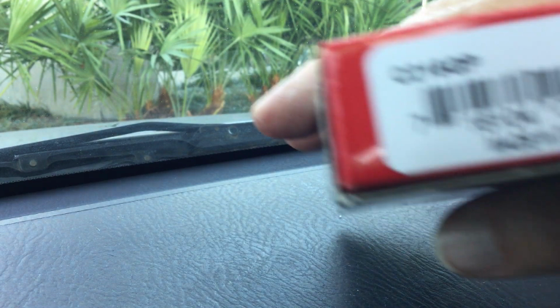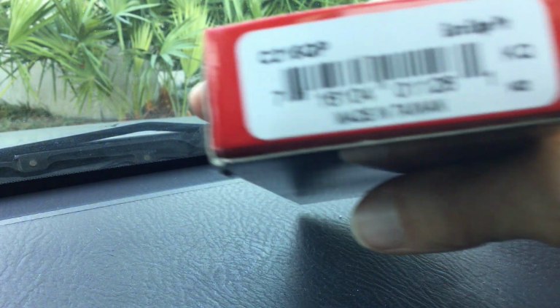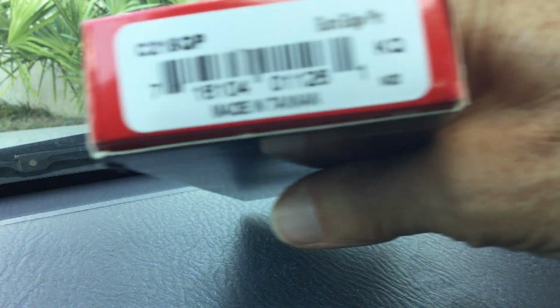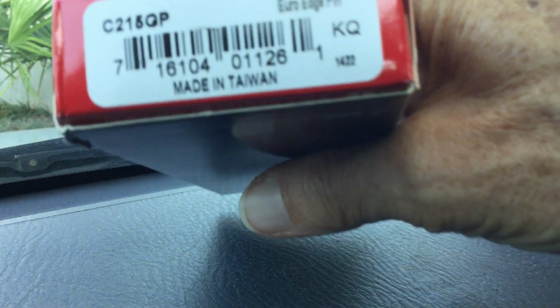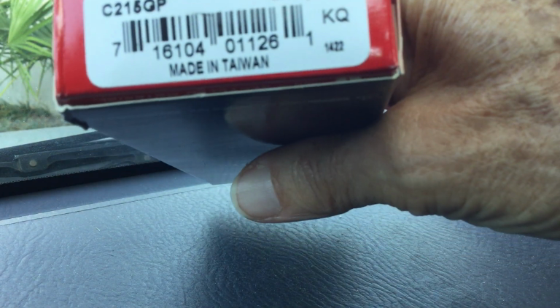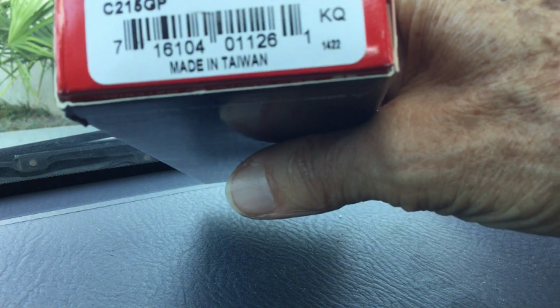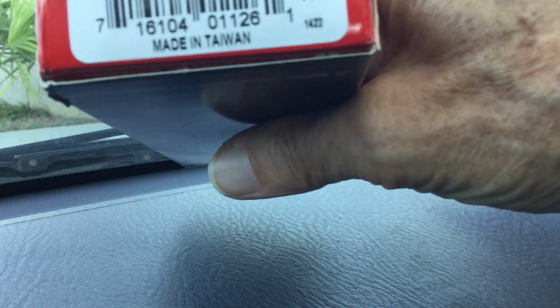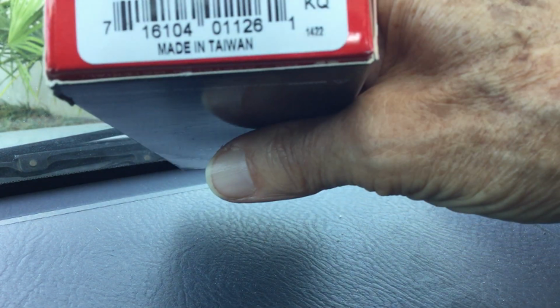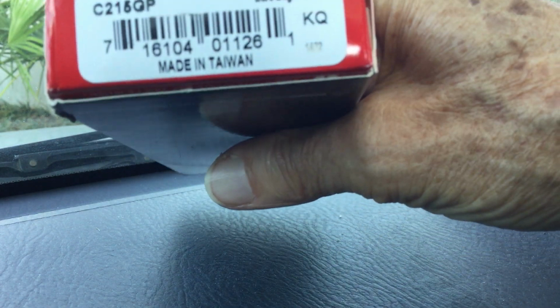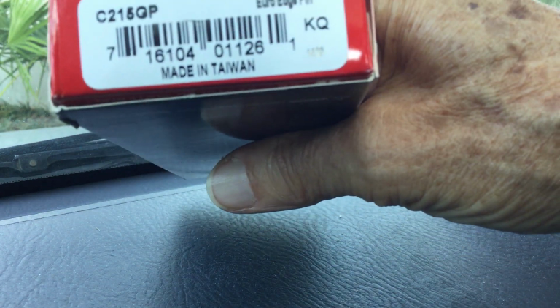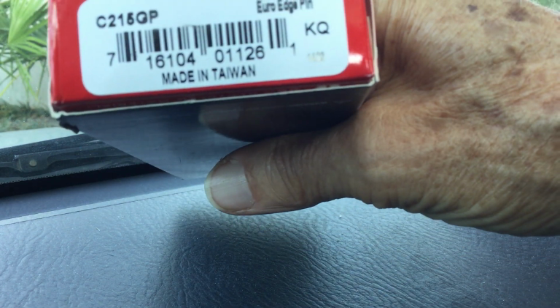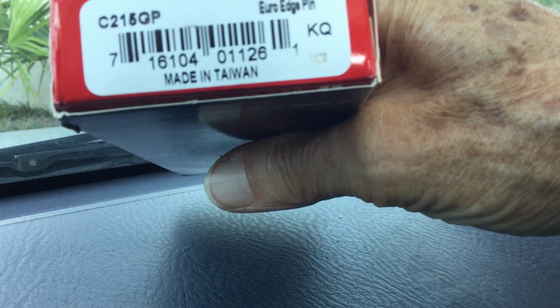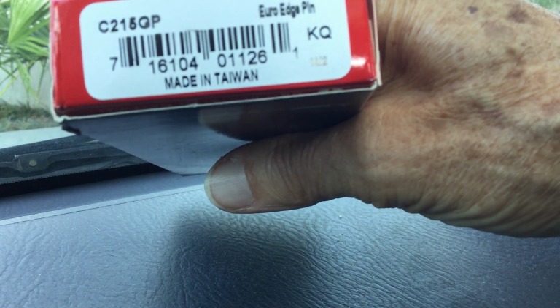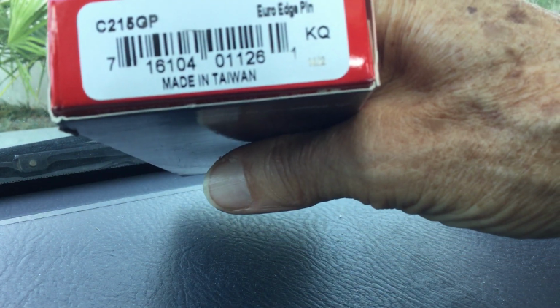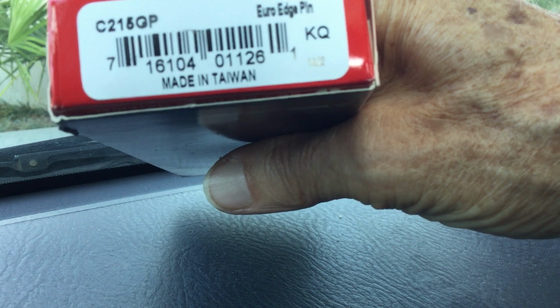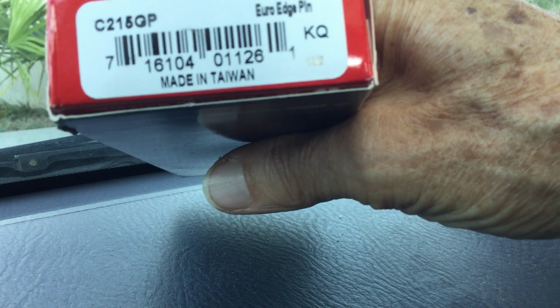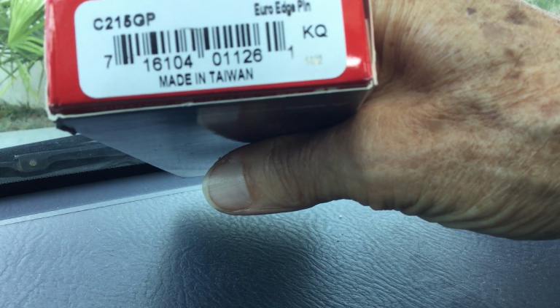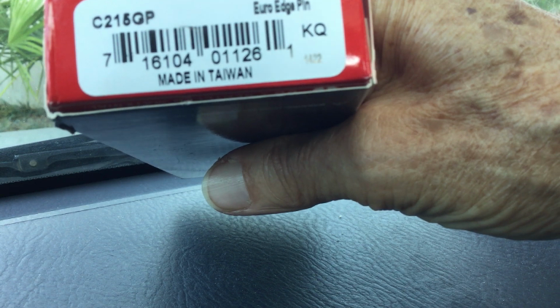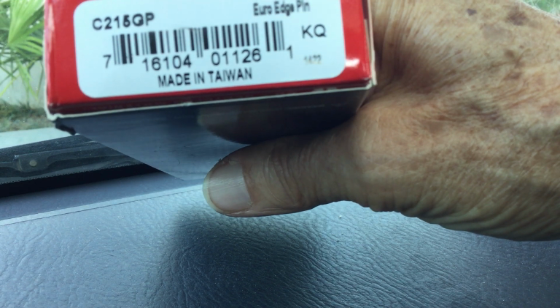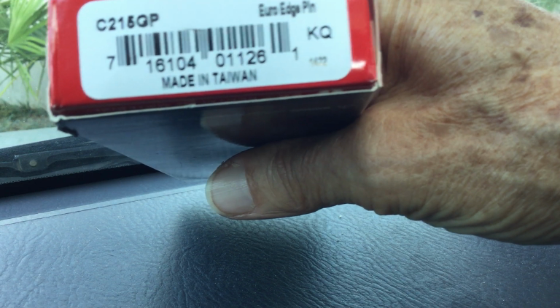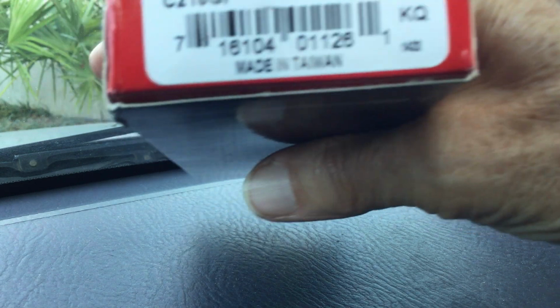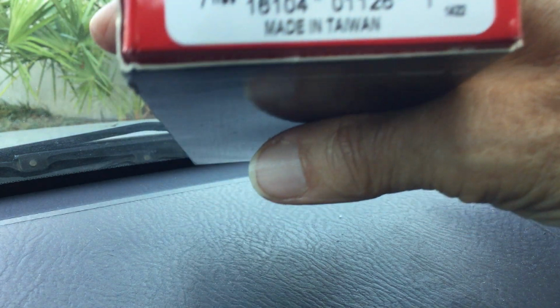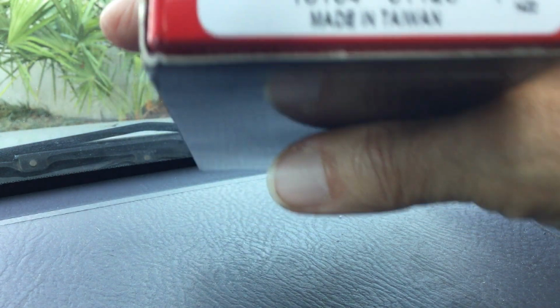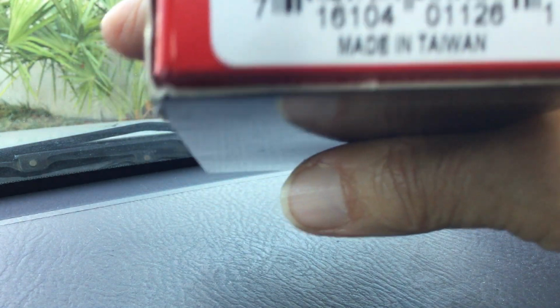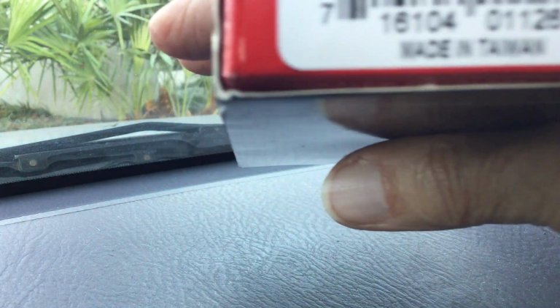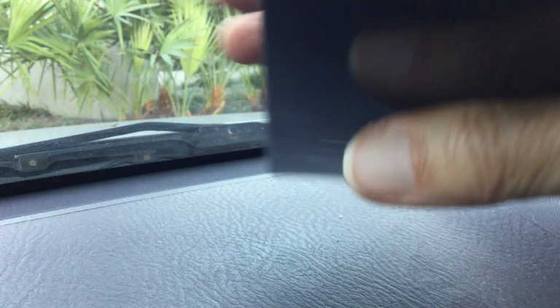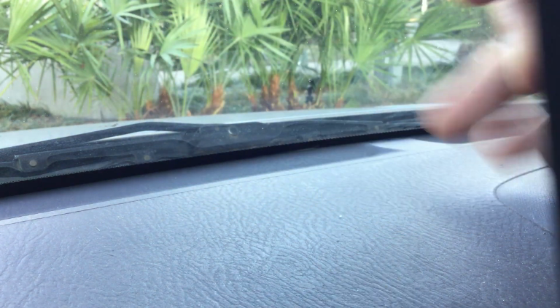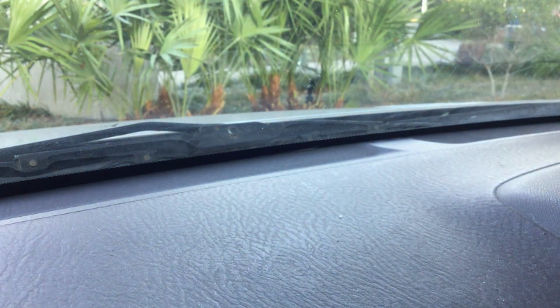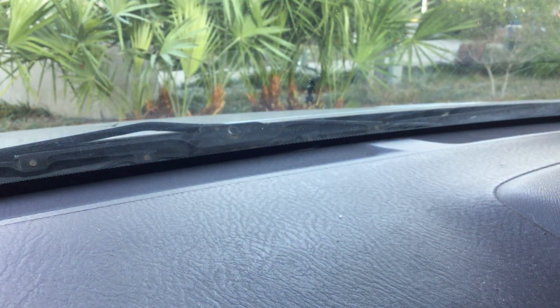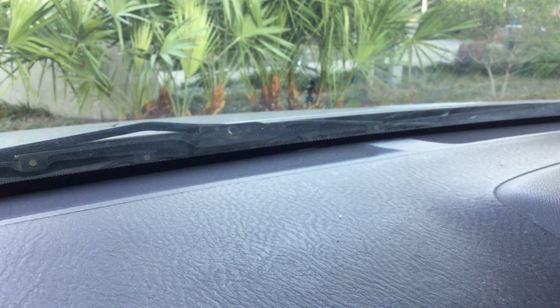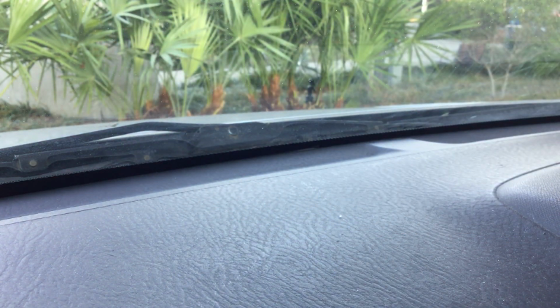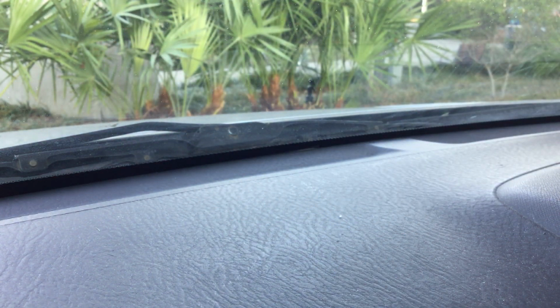They have a different part number on it here — C215GP, Euro Edge. Made in Taiwan.